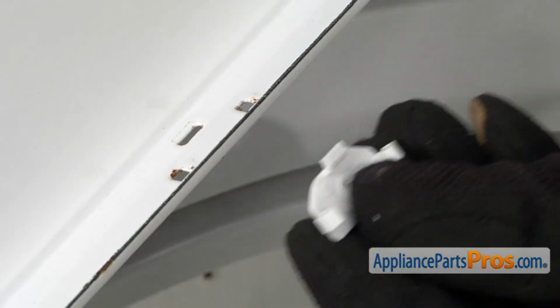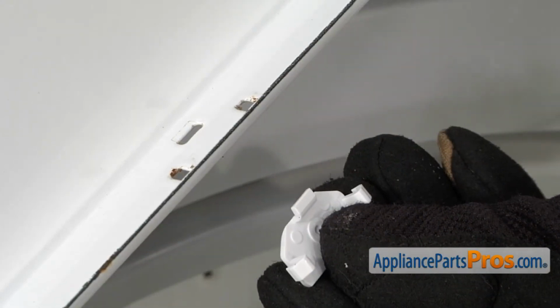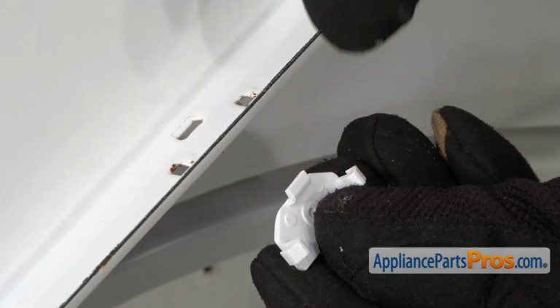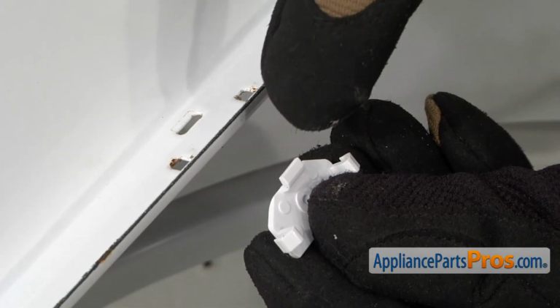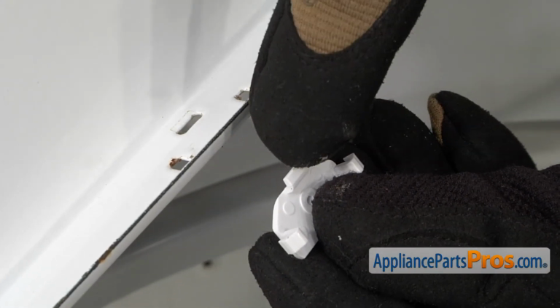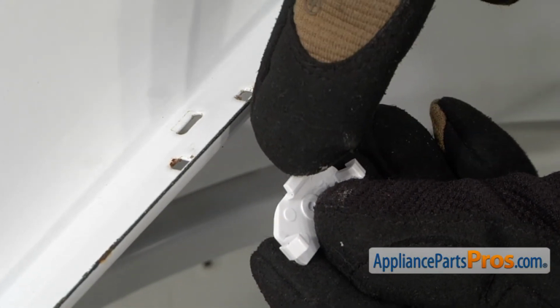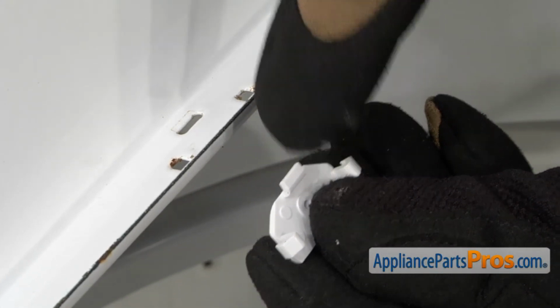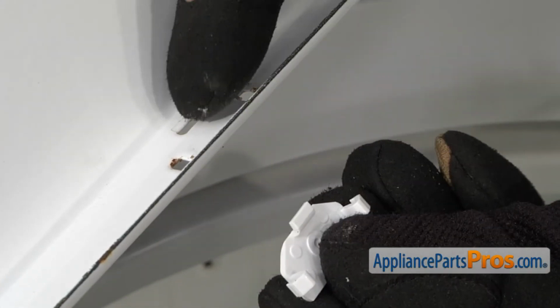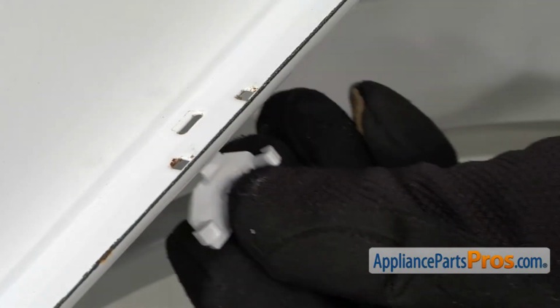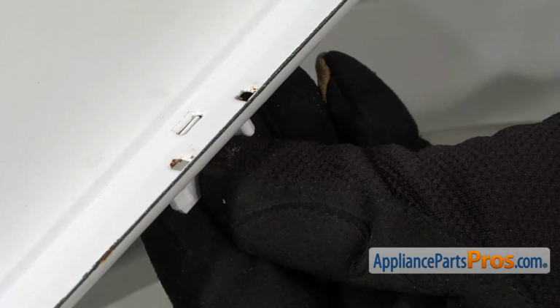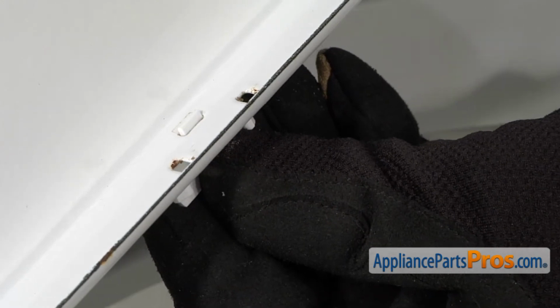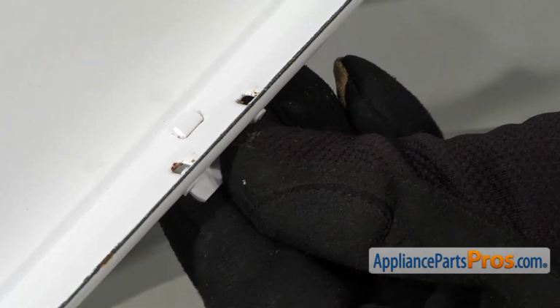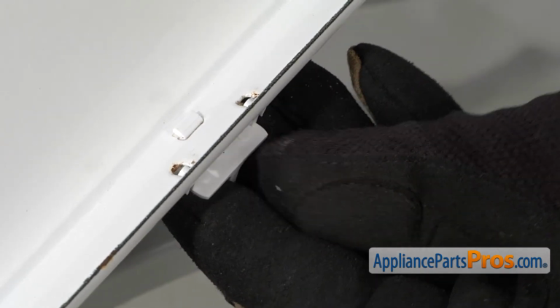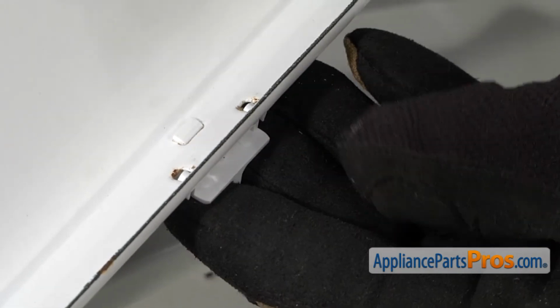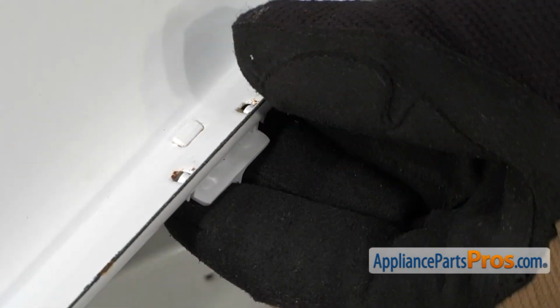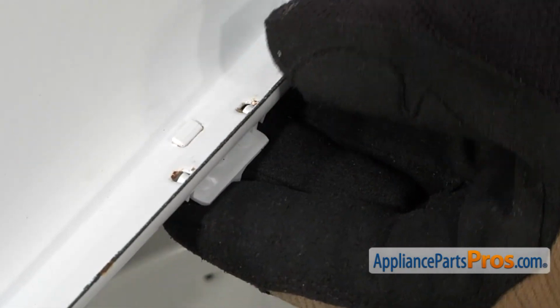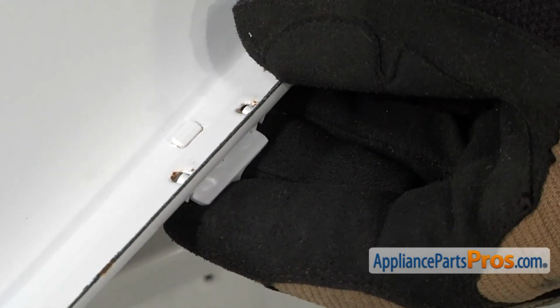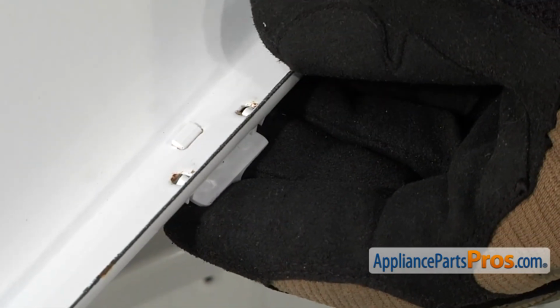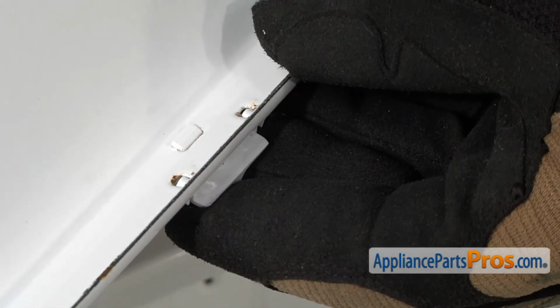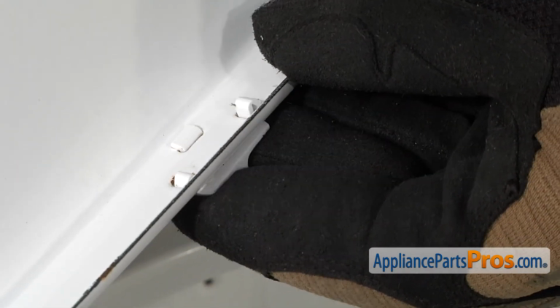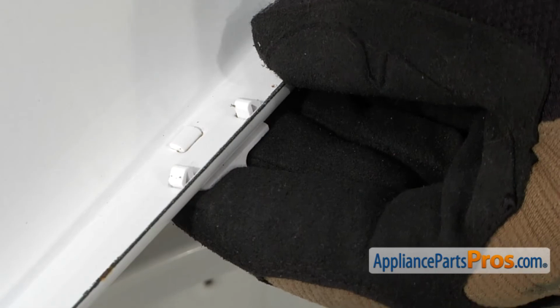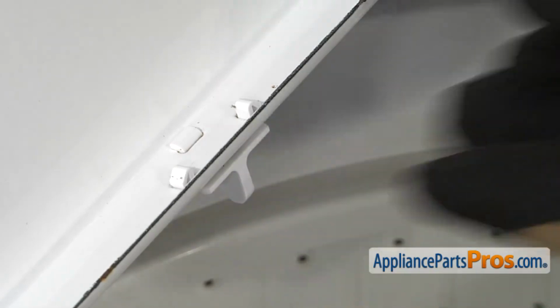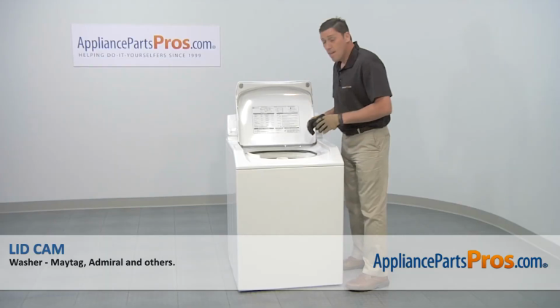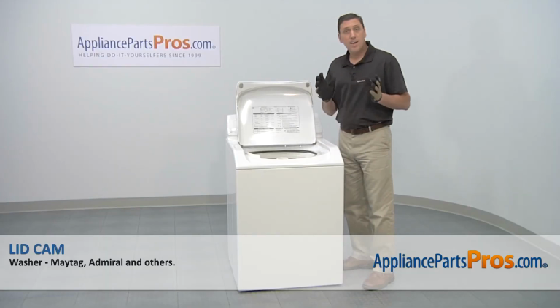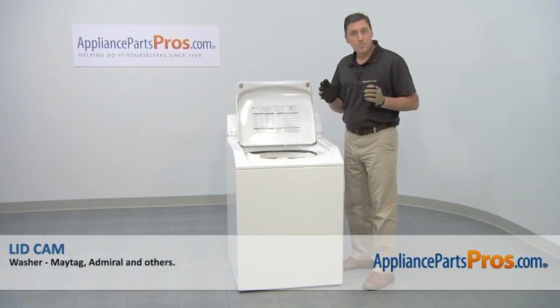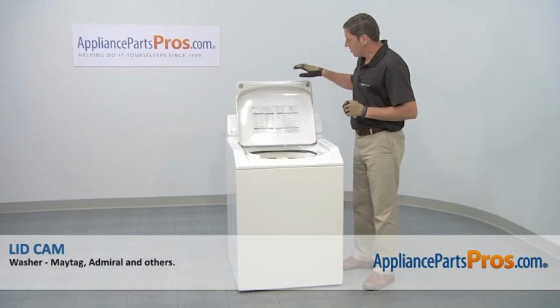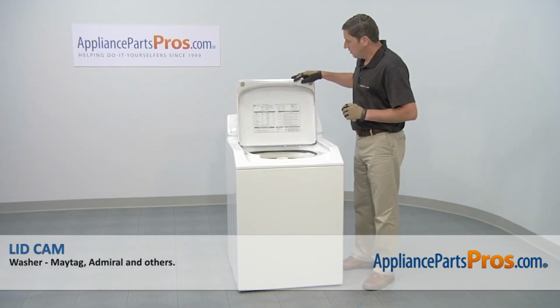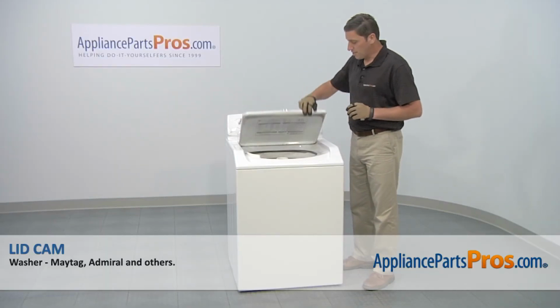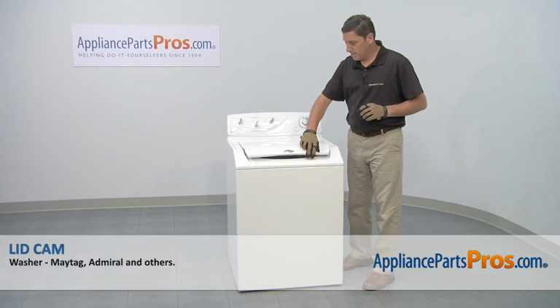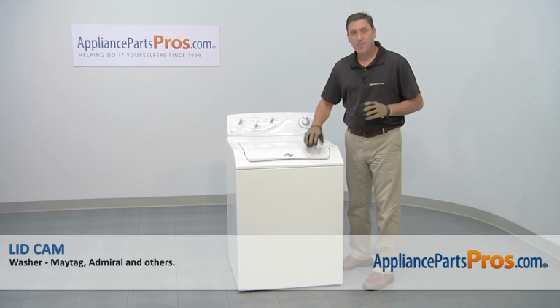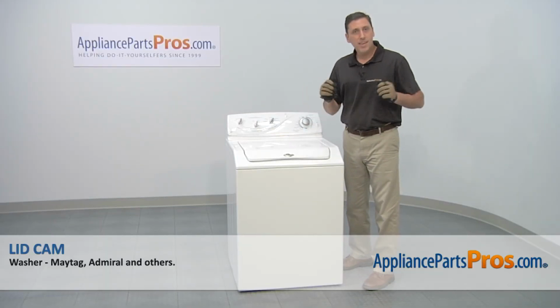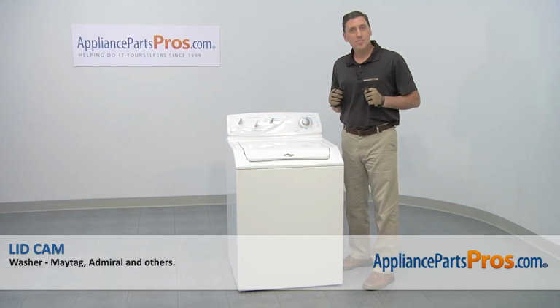To install the new lid cam you're going to first need to align this small tab with the opening here, and then you just rotate it into position until it clicks into place. Now that the new part is installed, lower down the lid and then you're done.